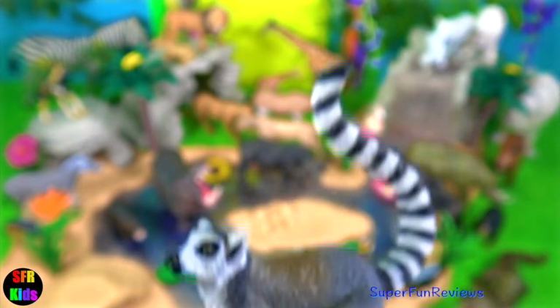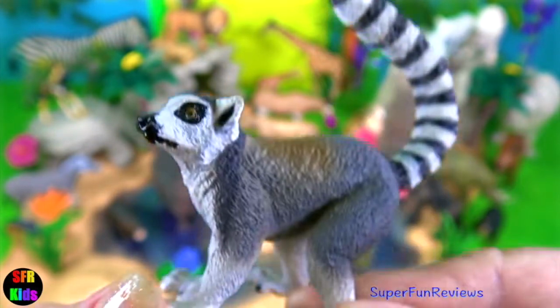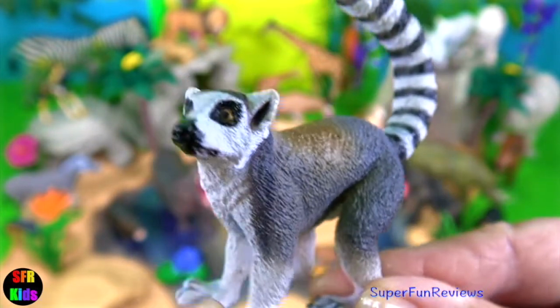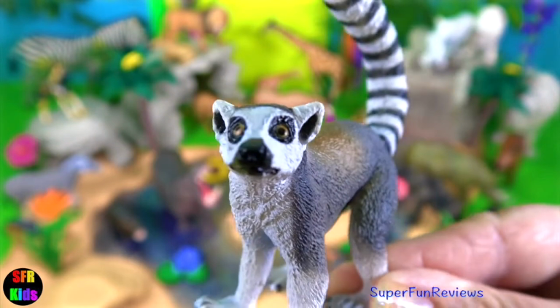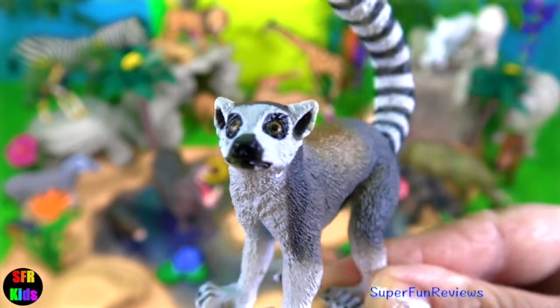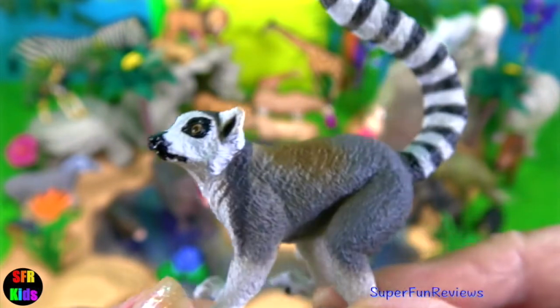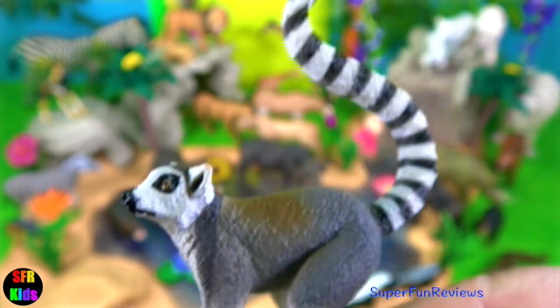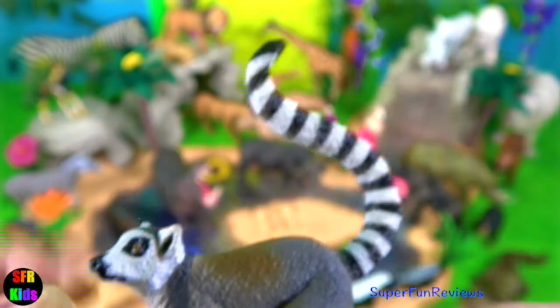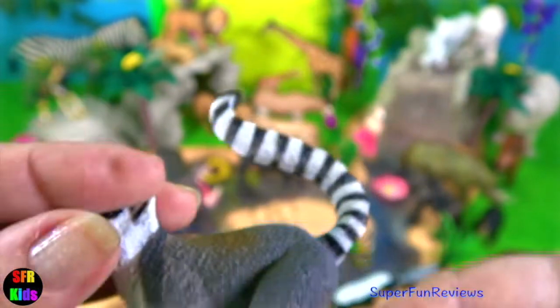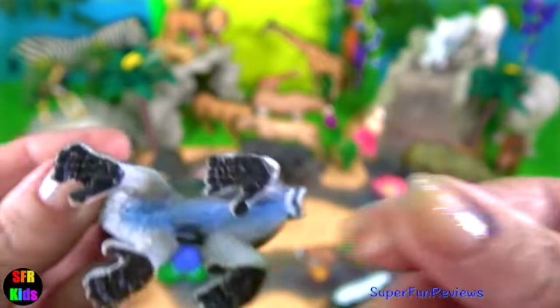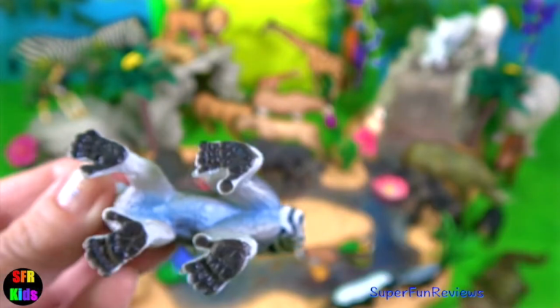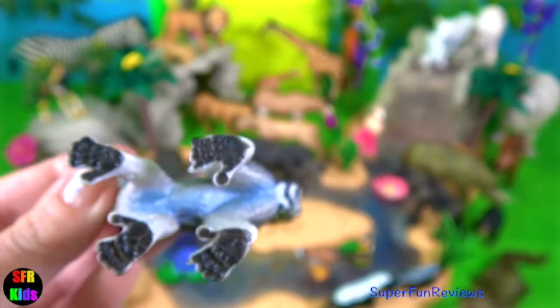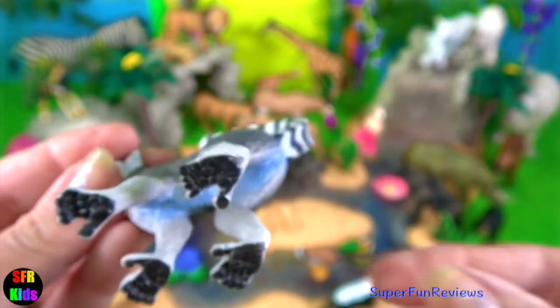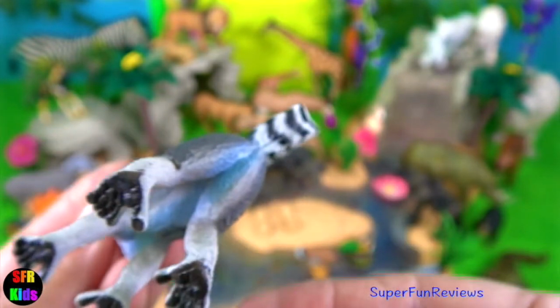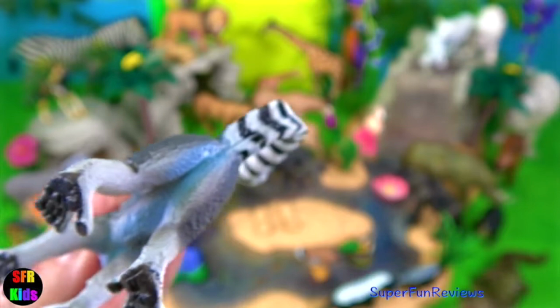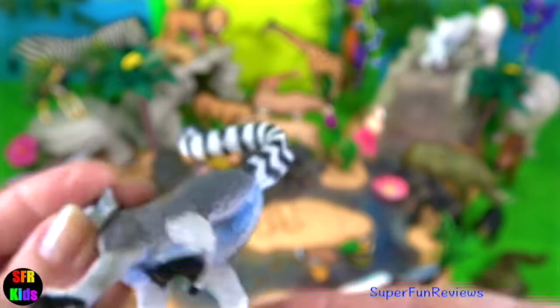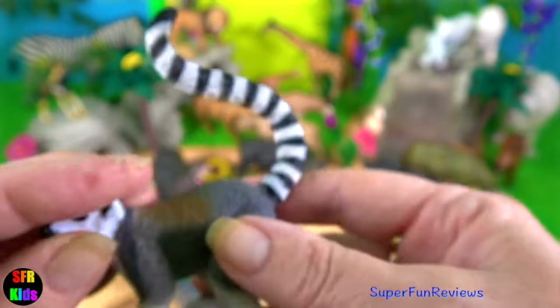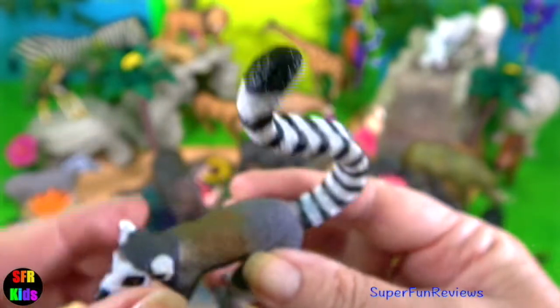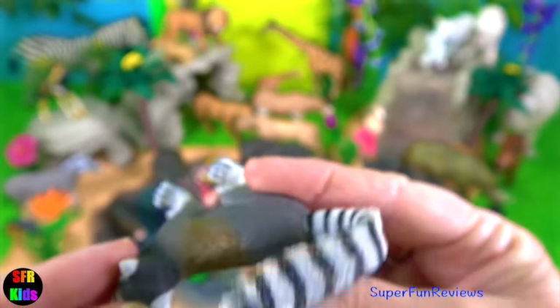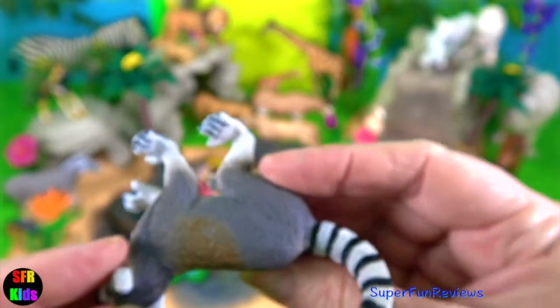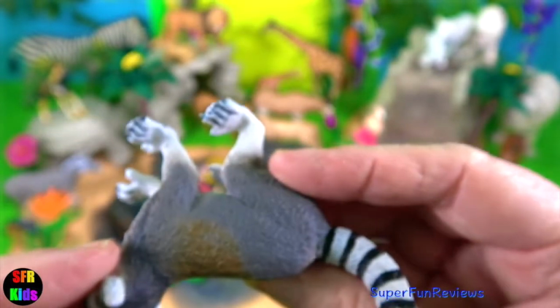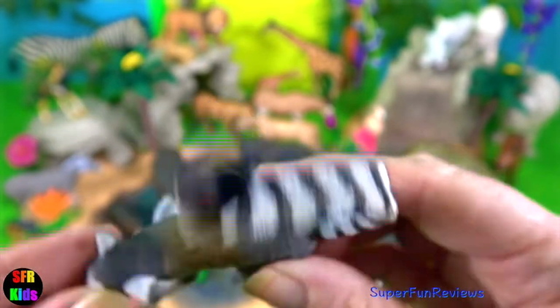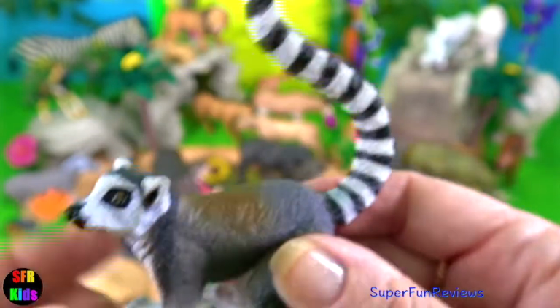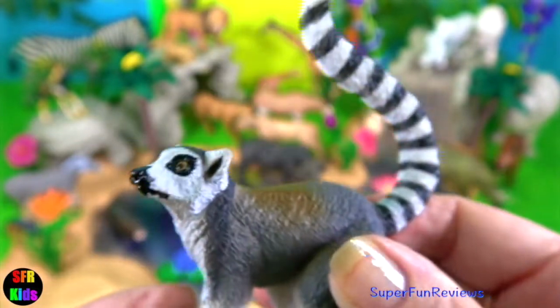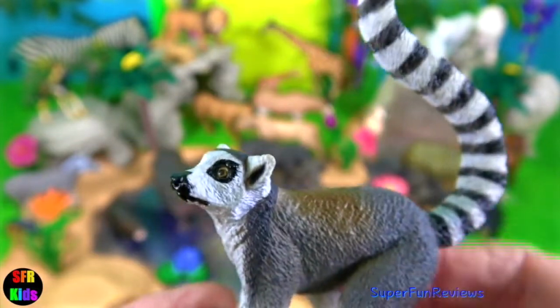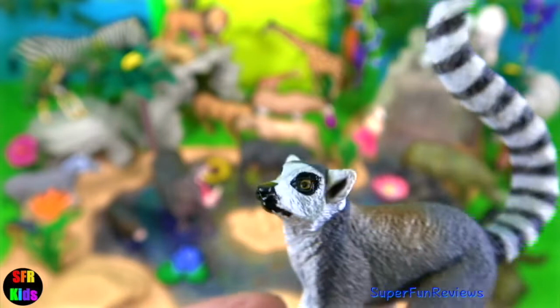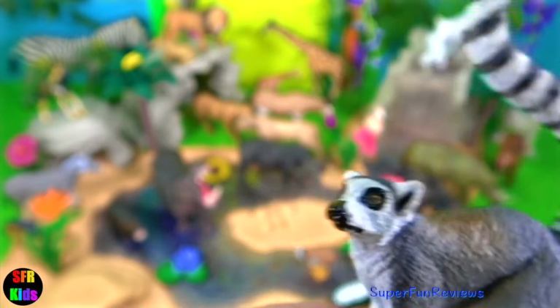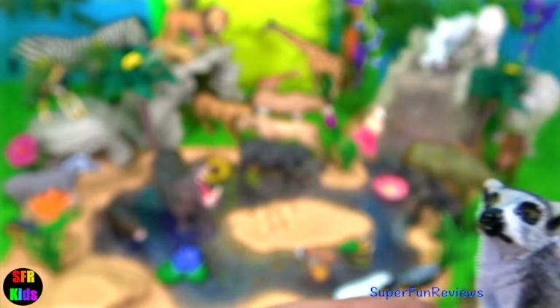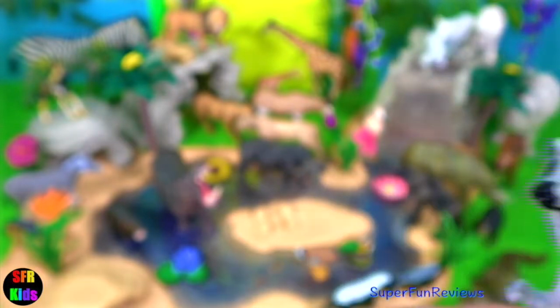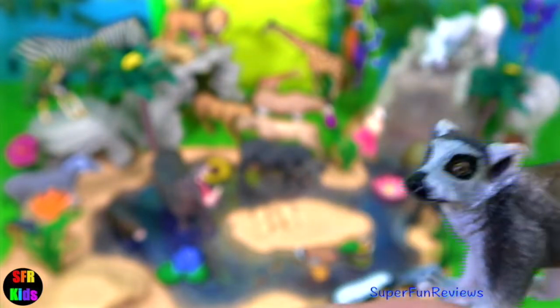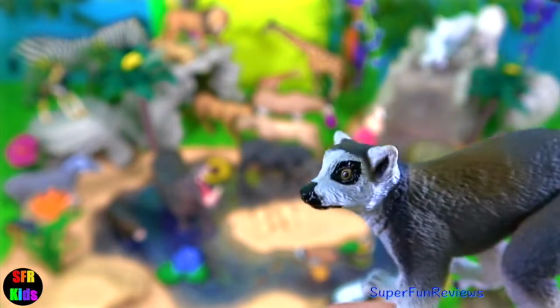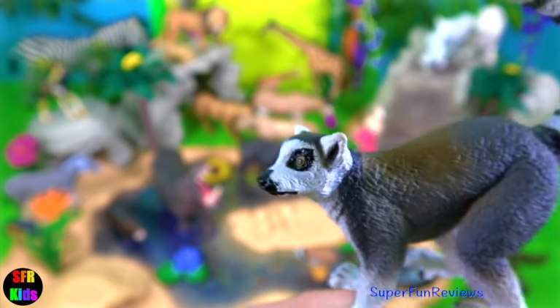The ring-tailed lemur is only found in Madagascar. They're easy to recognise by their tail. They can climb quite well but prefer to spend a third of their time on the forest floor looking for food.